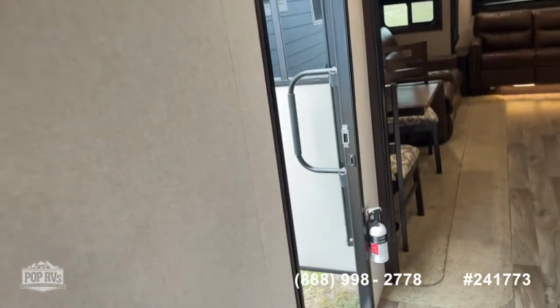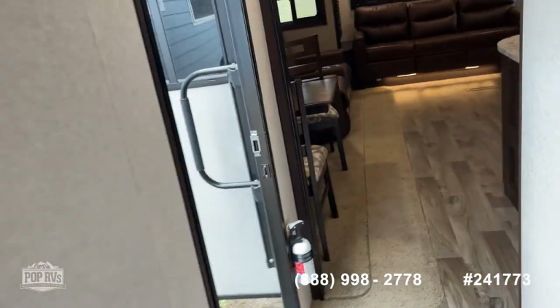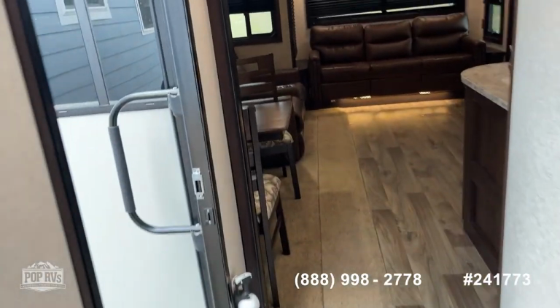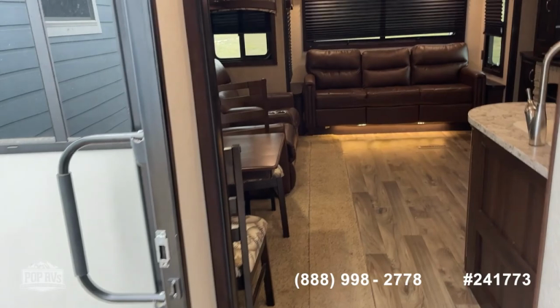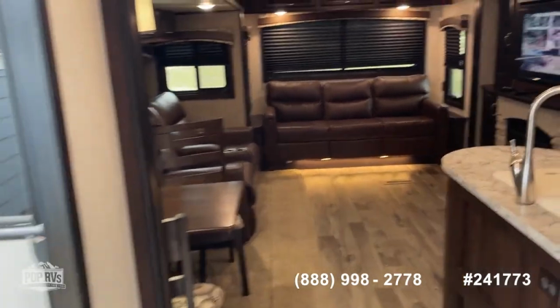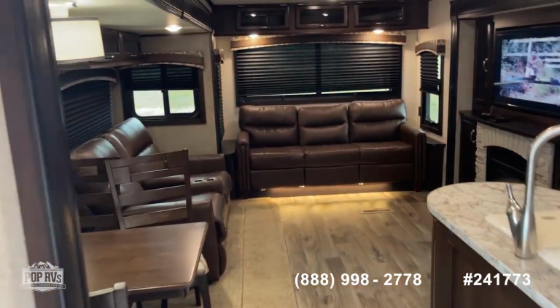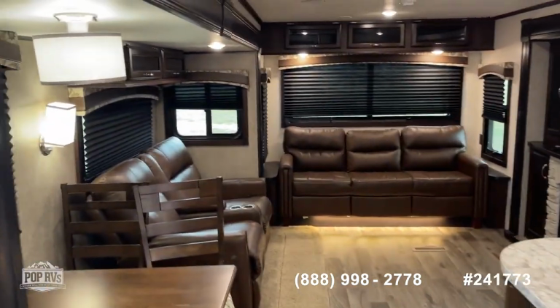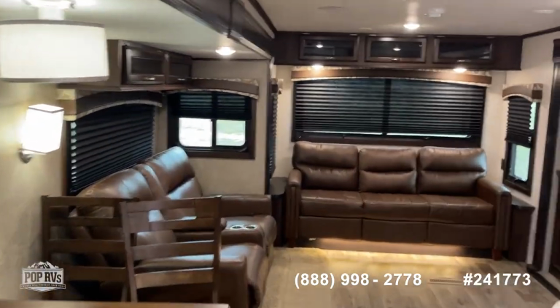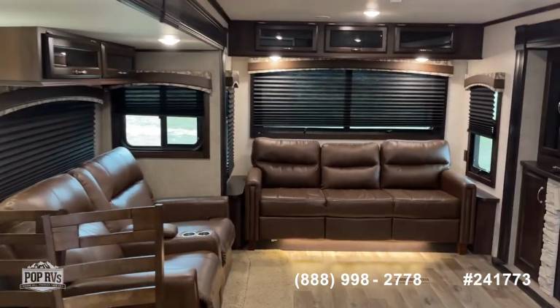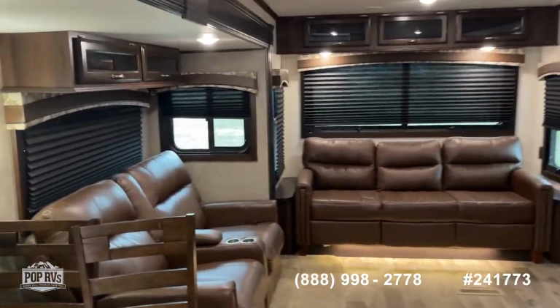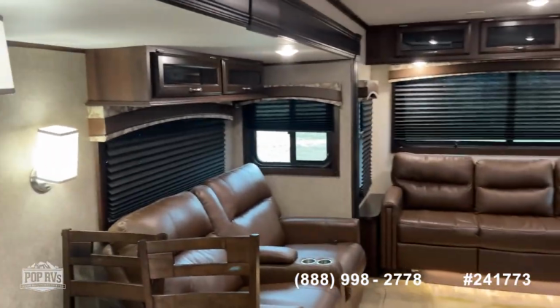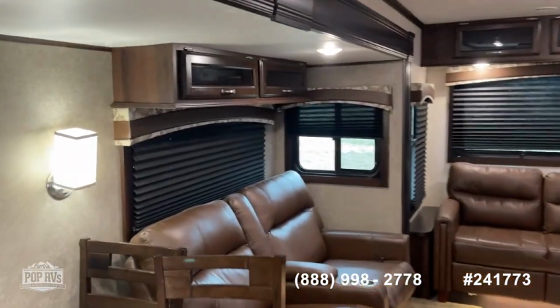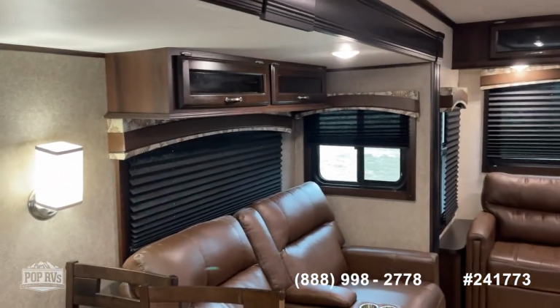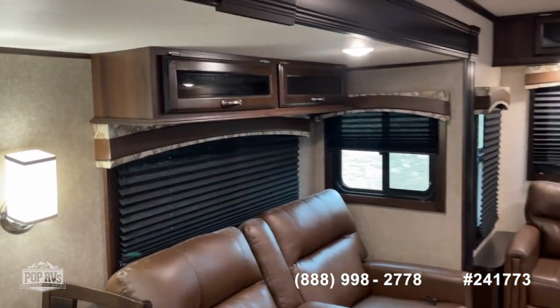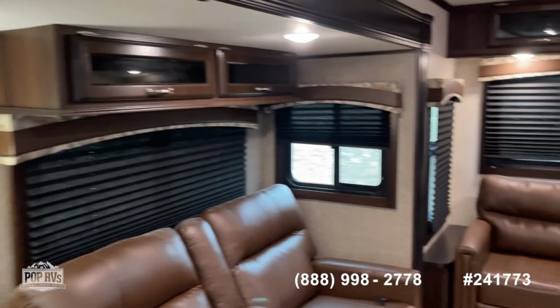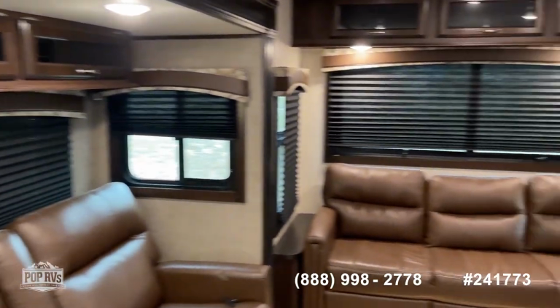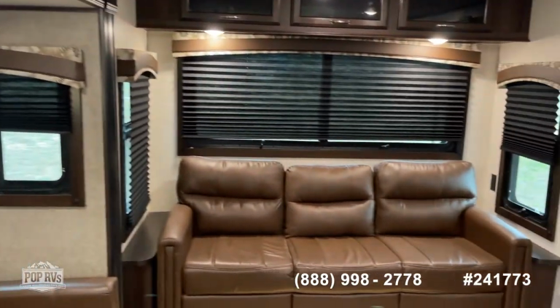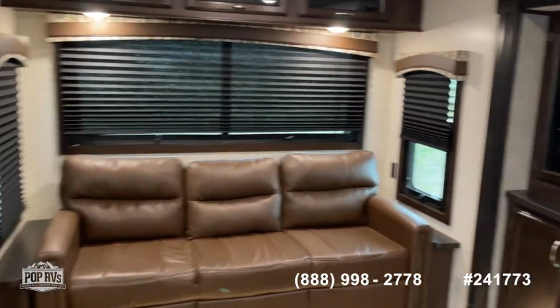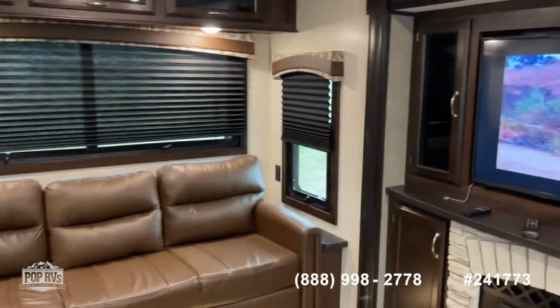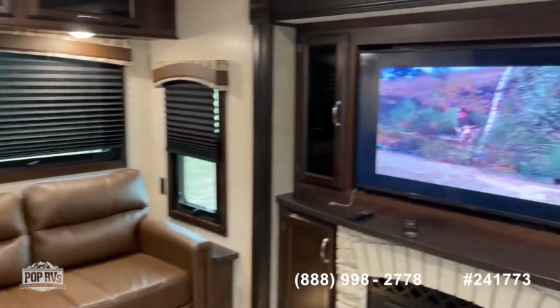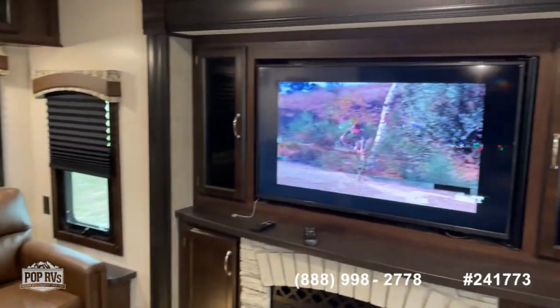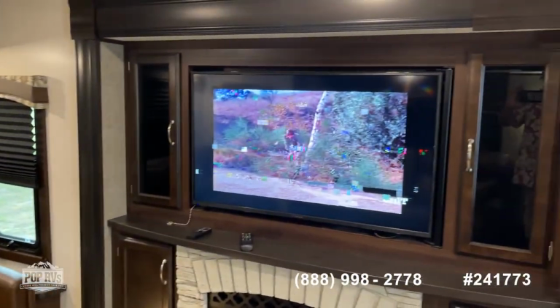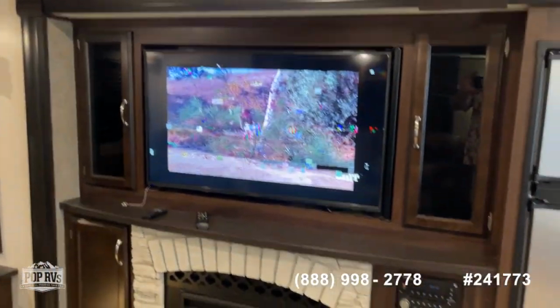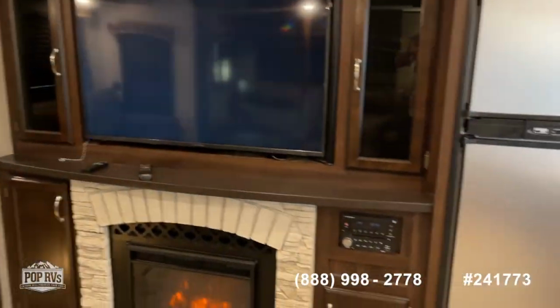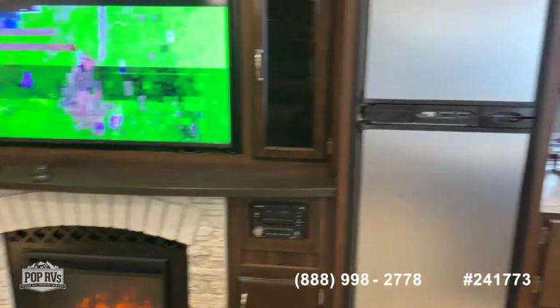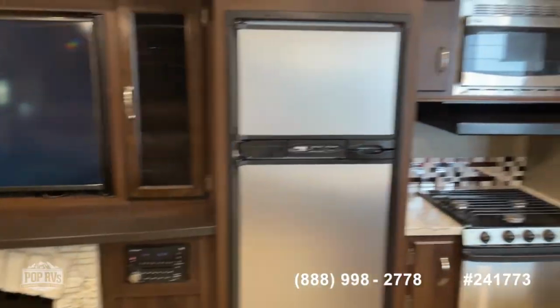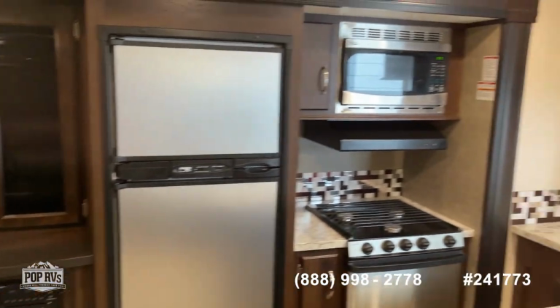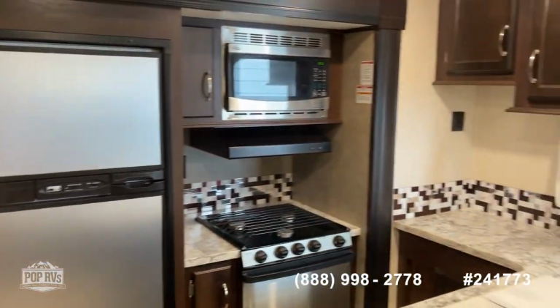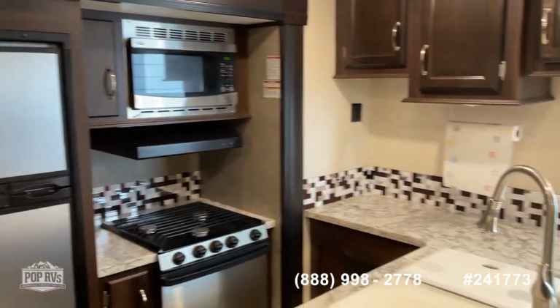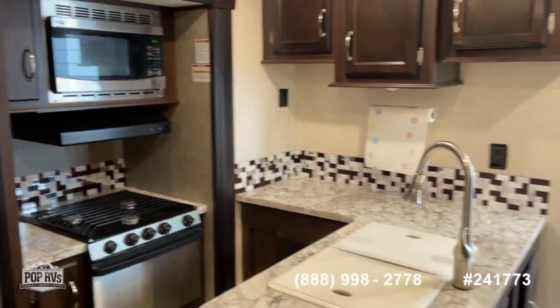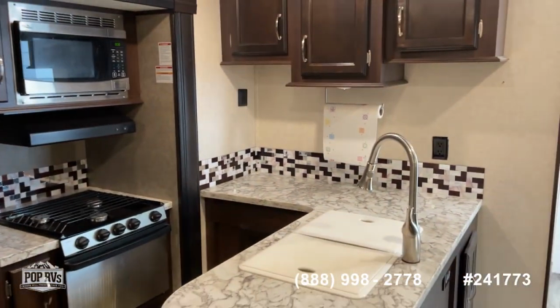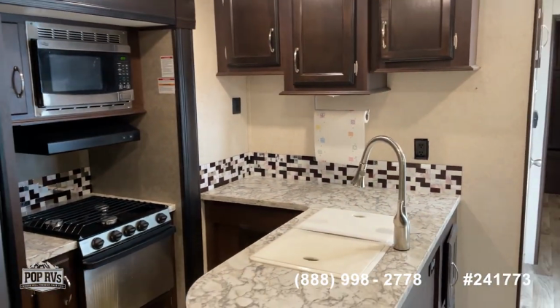We're going to go back into the living room. I want to thank you for your time today. Thank you for shopping with Pop RVs. My name is Steve — give us a call to schedule a showing or to make an offer on this 2018 Jayco.